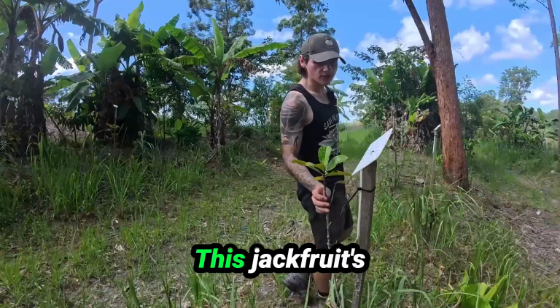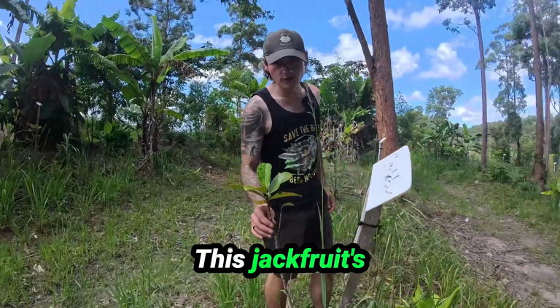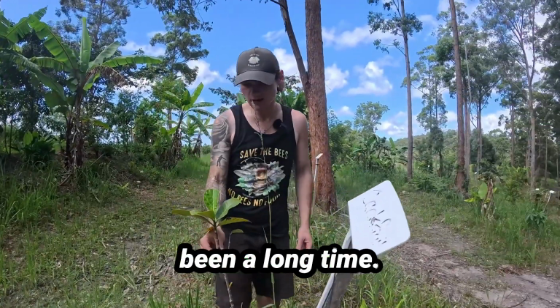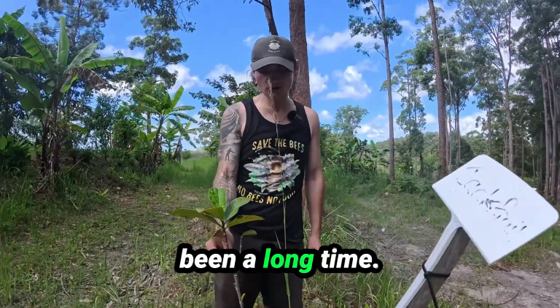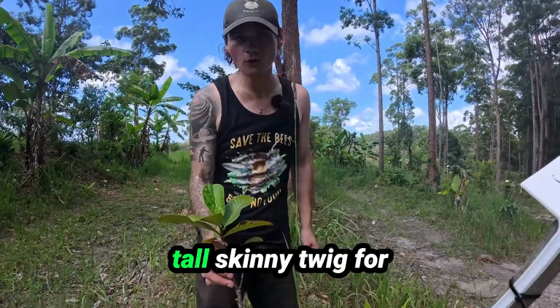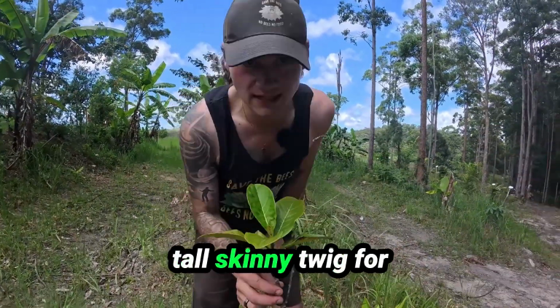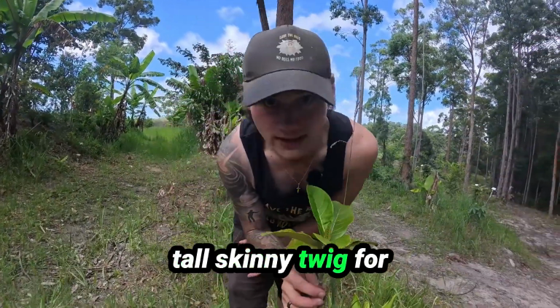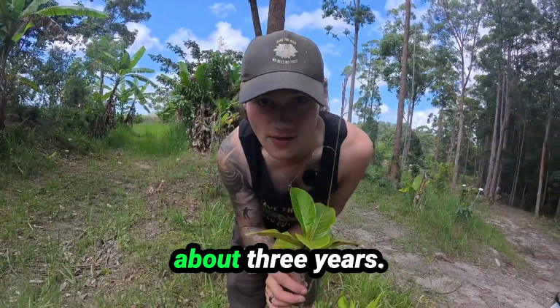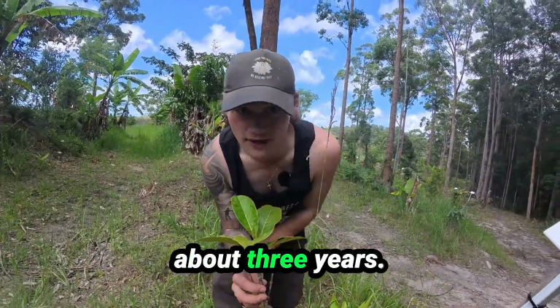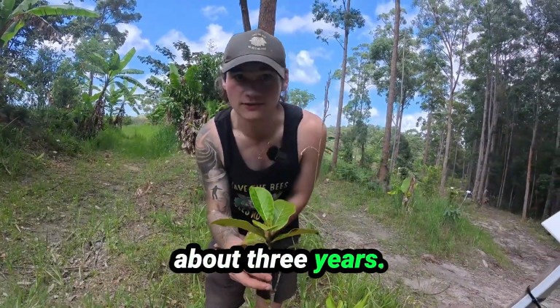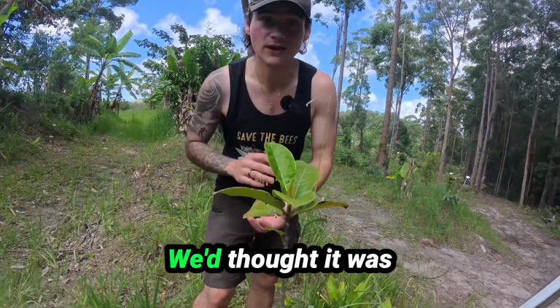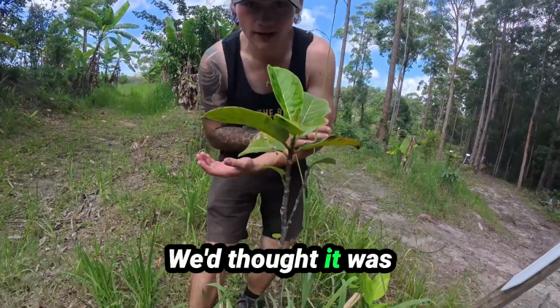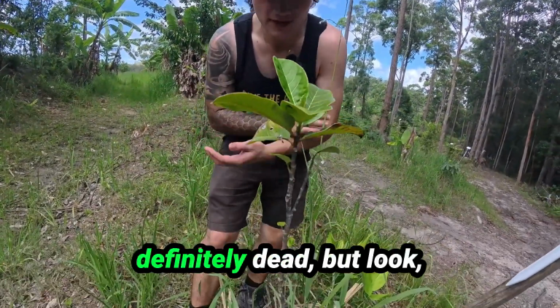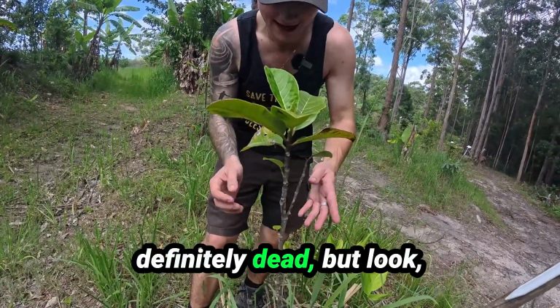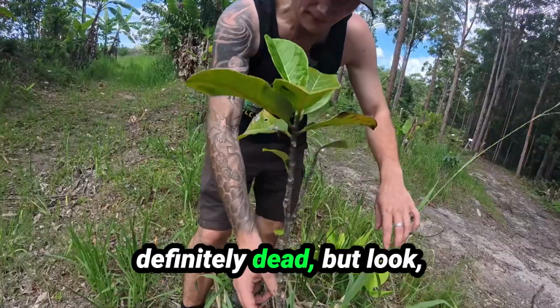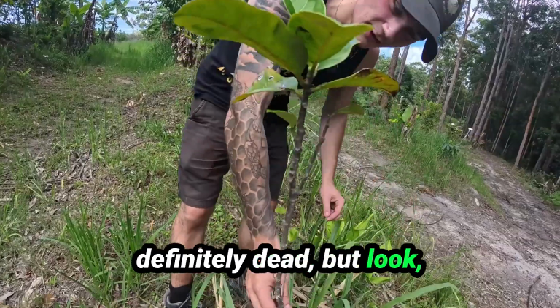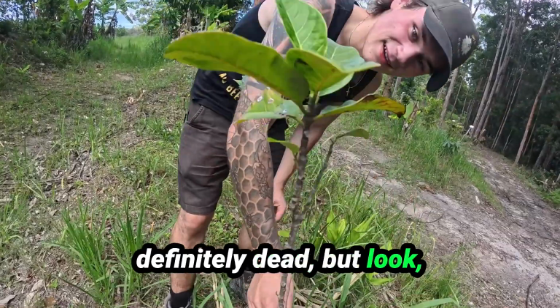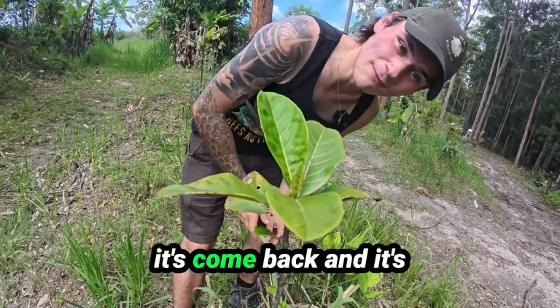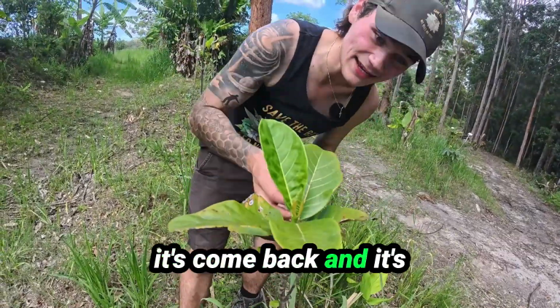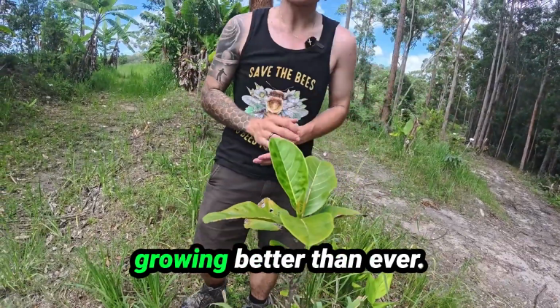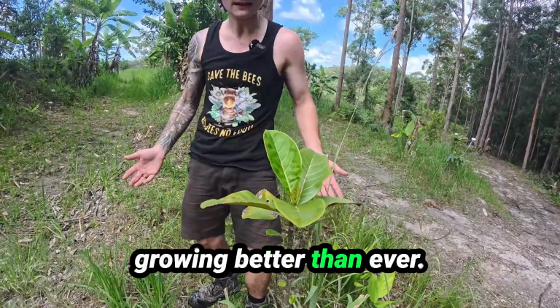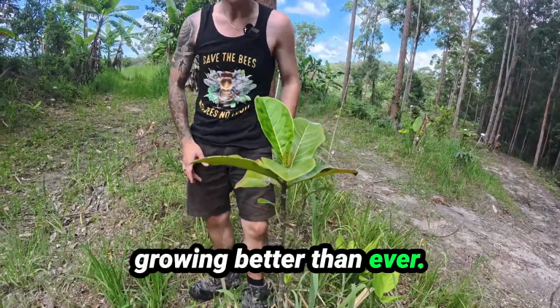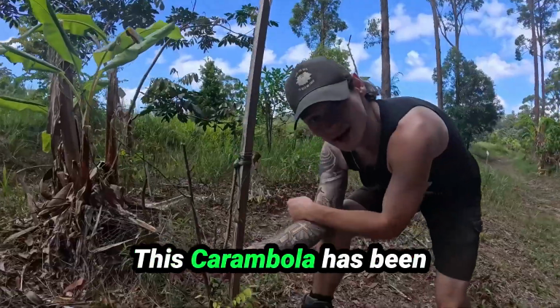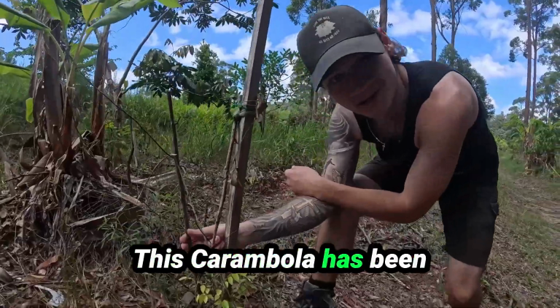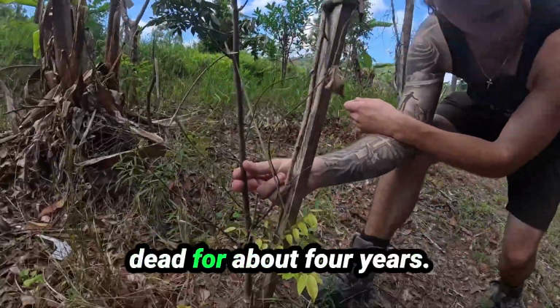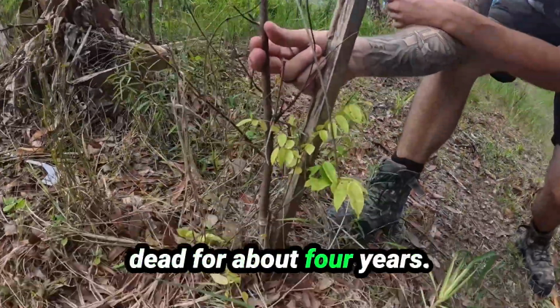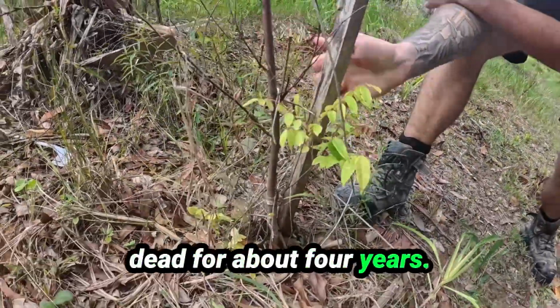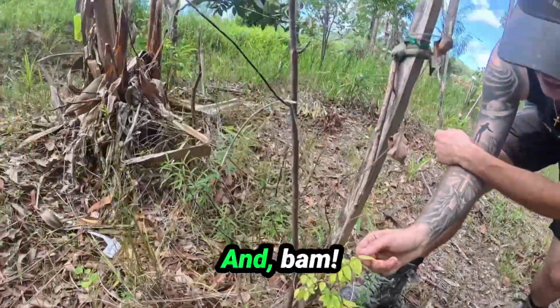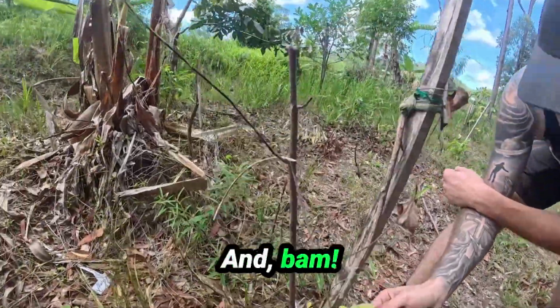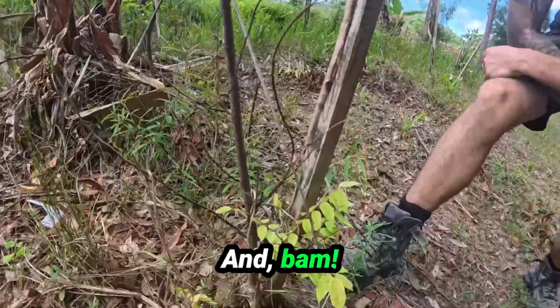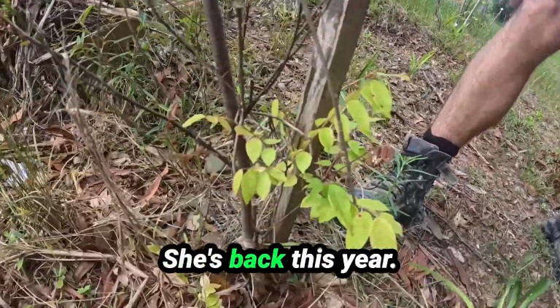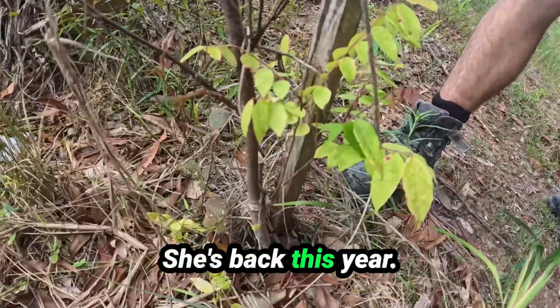This jackfruit's been a long, tall, skinny twig for about three years. We thought it was definitely dead, but look — it's come back and it's growing better than ever. This carambola's been dead for about four years and she's back this year.